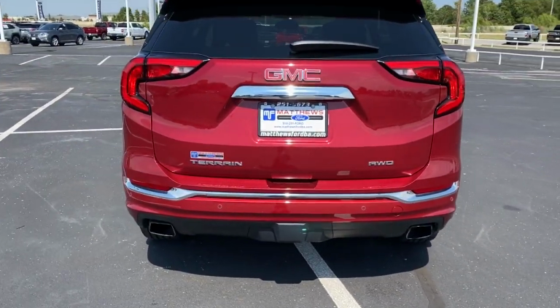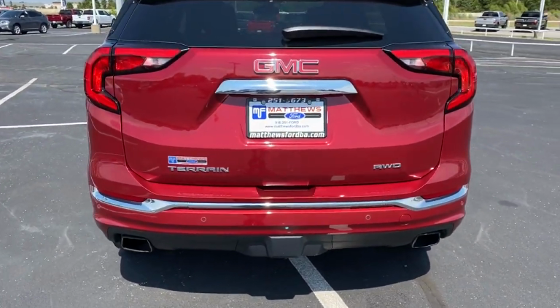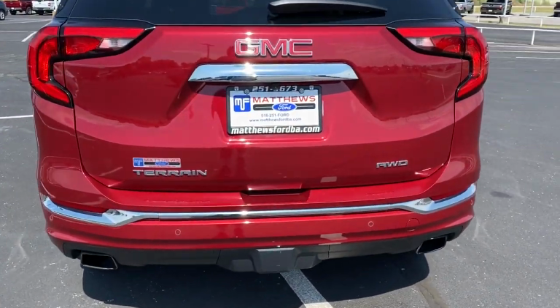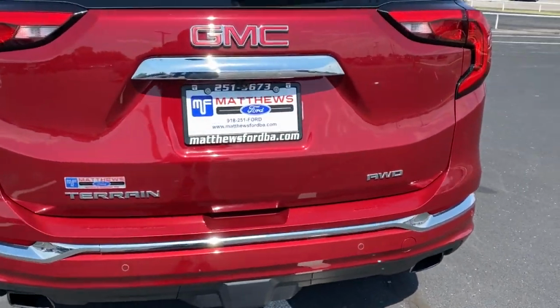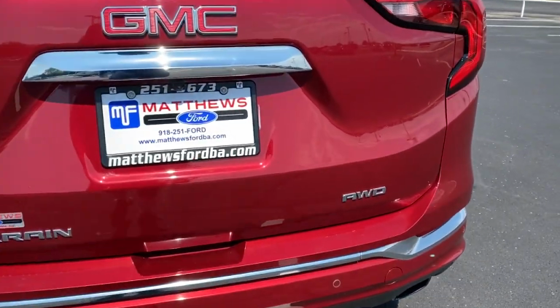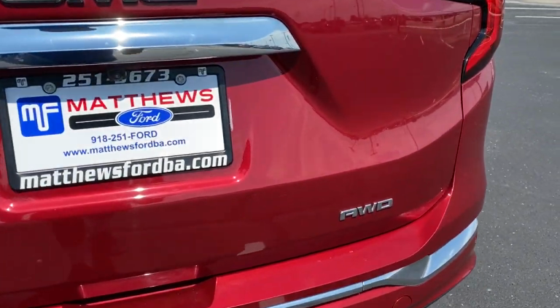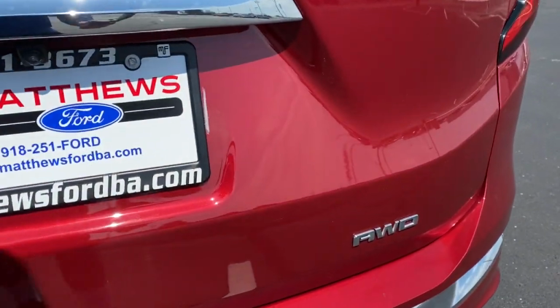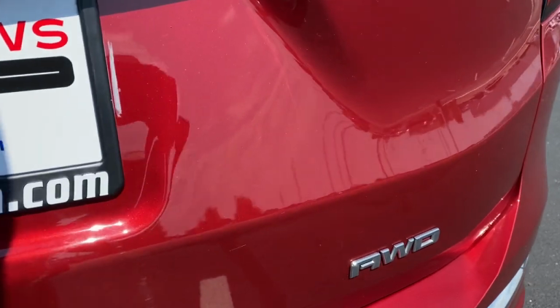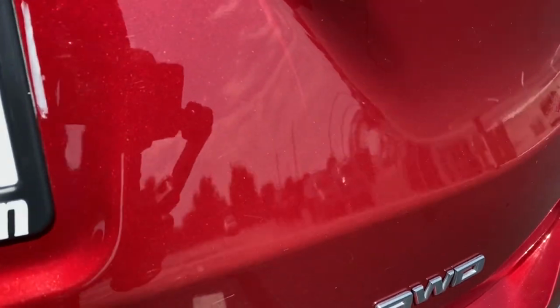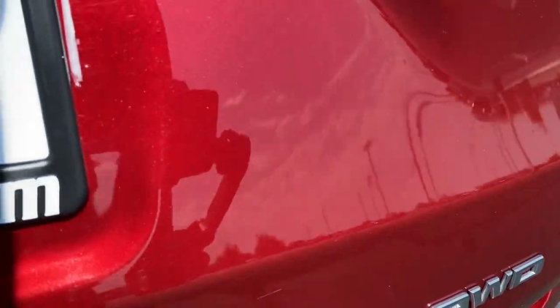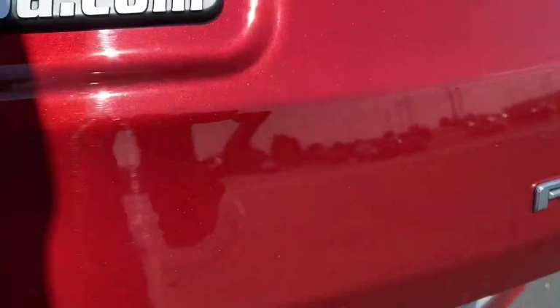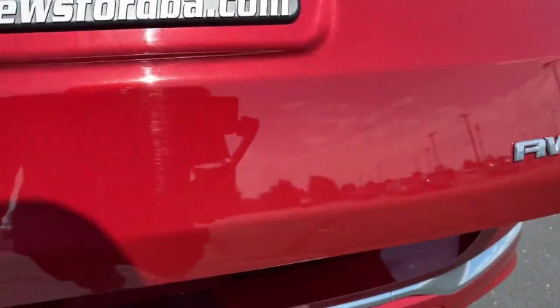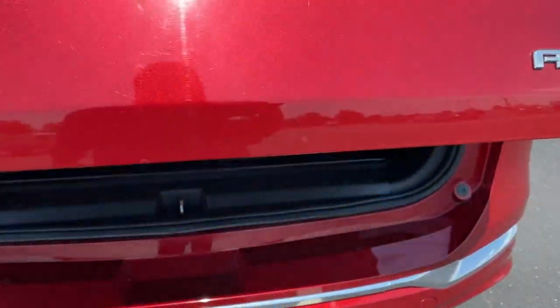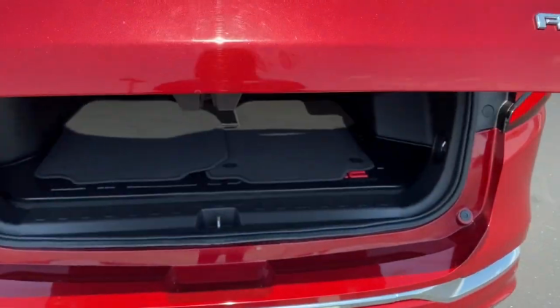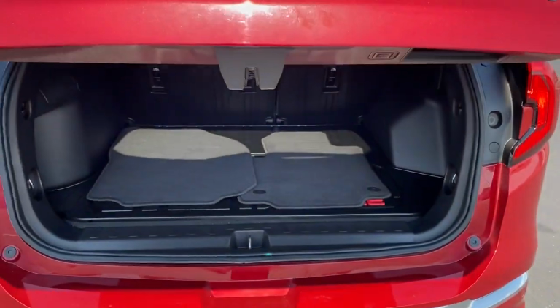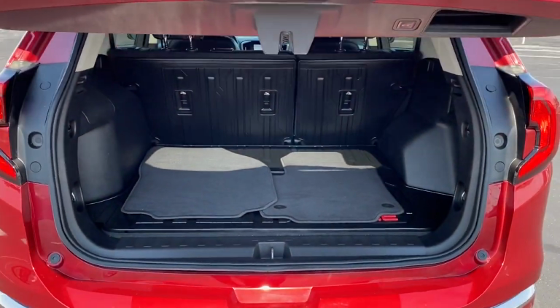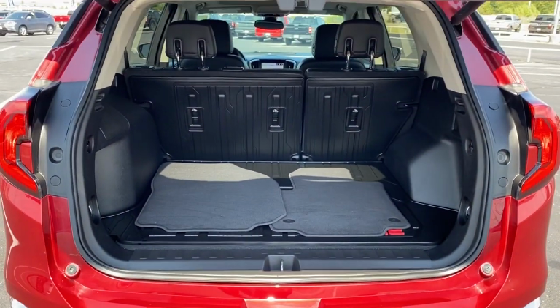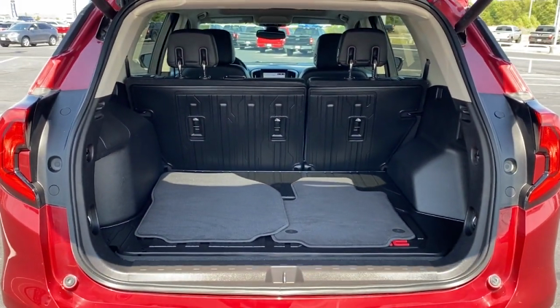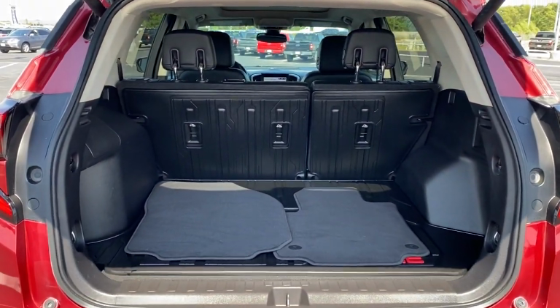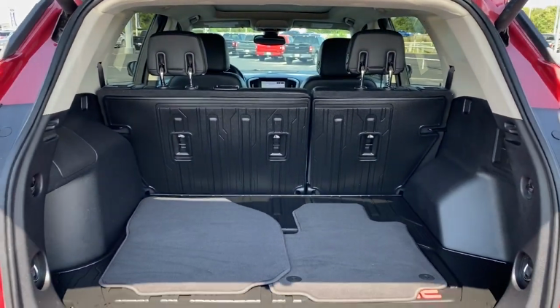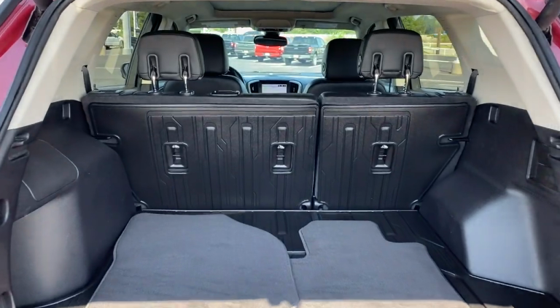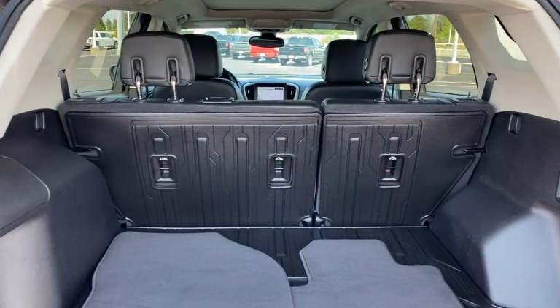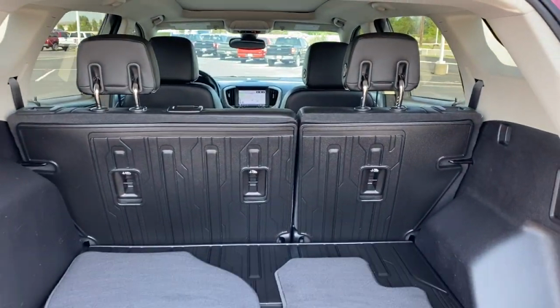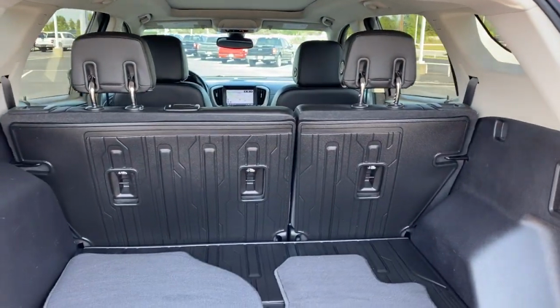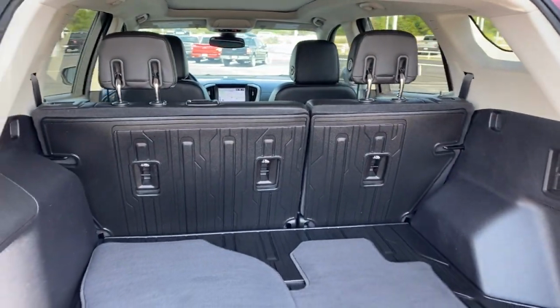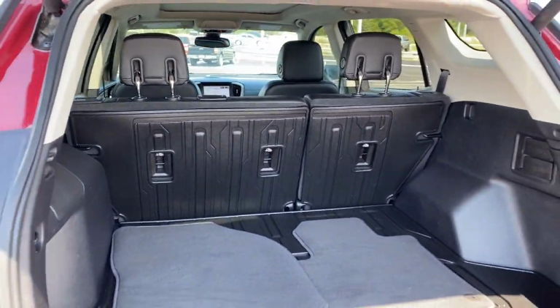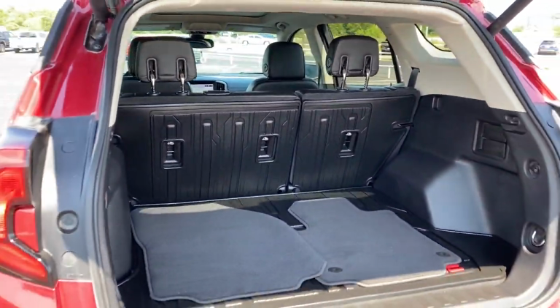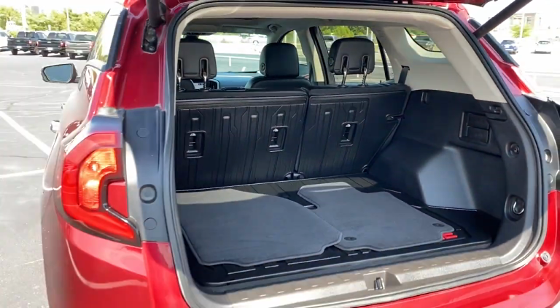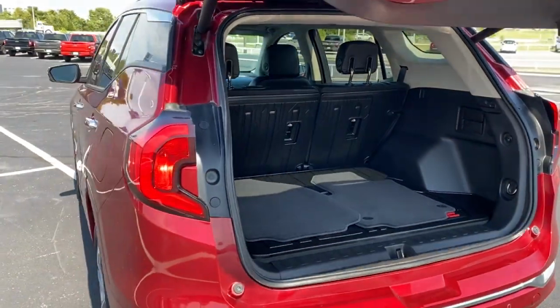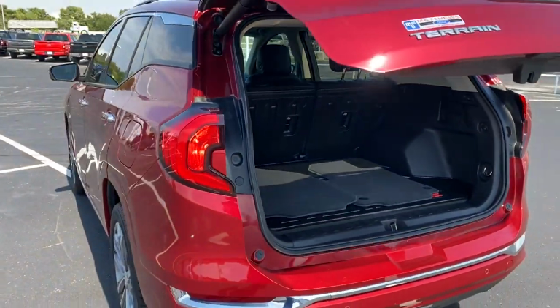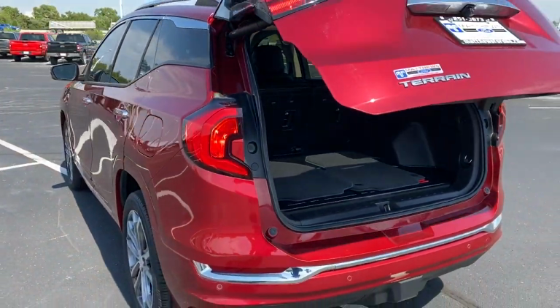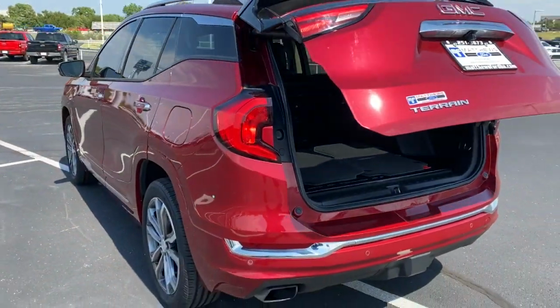Navigation system, all-wheel drive, keyless entry, power passenger seat, backup camera, premium sound system, remote engine start, satellite radio, power lift gate, fog lamps.